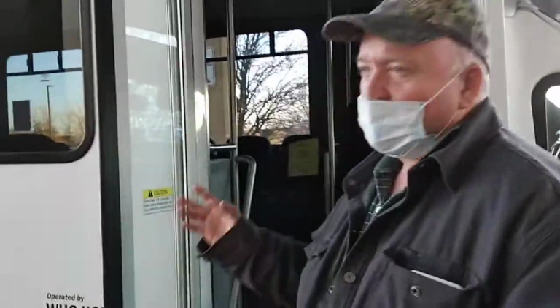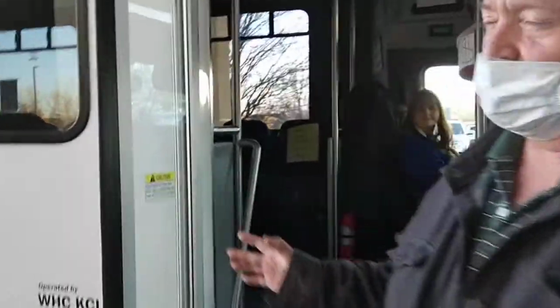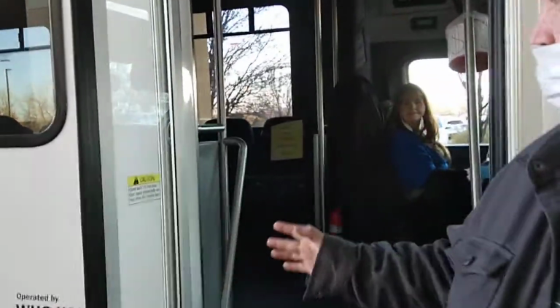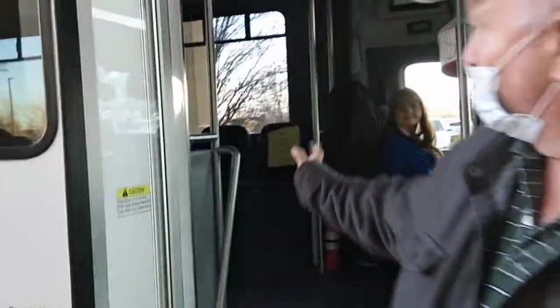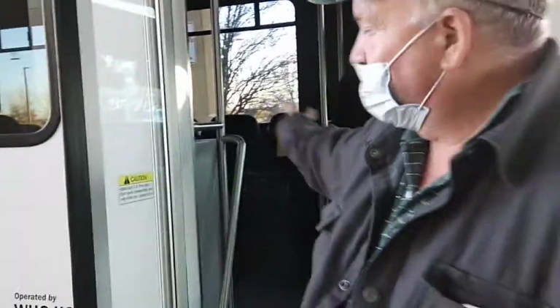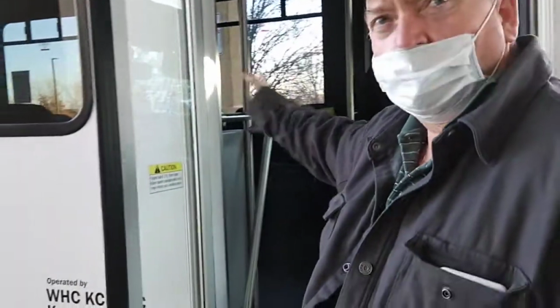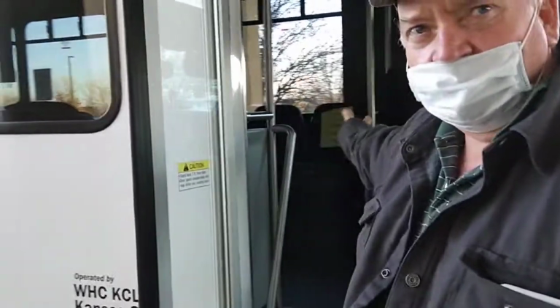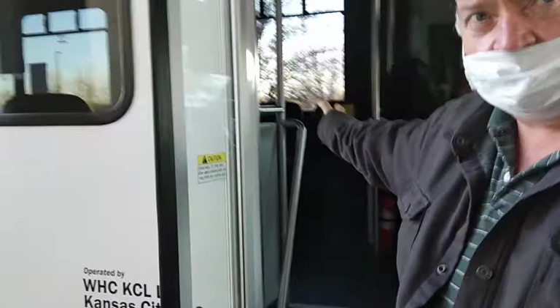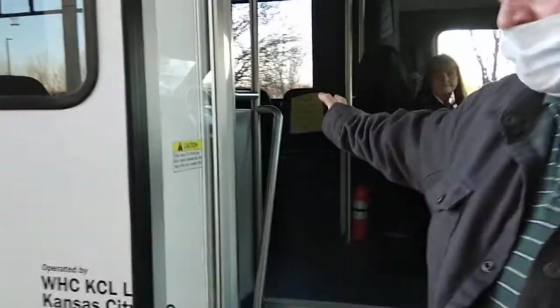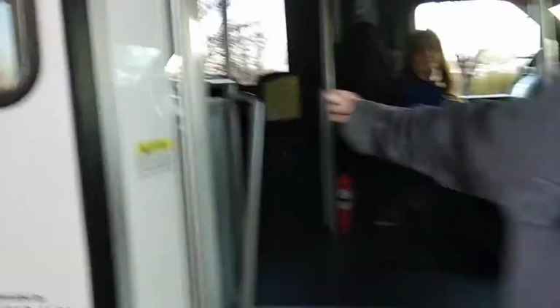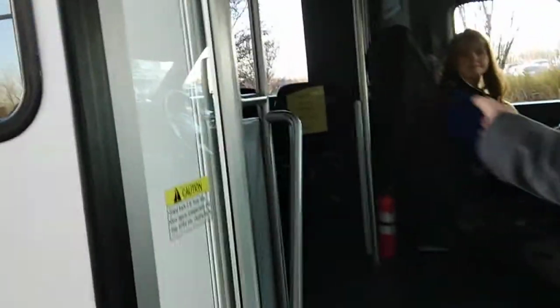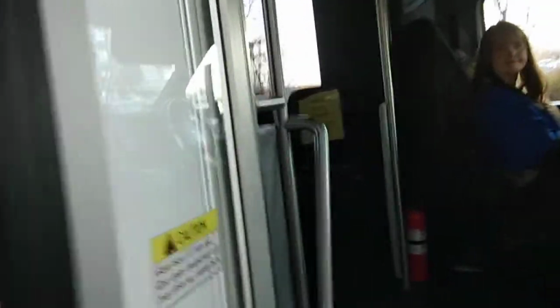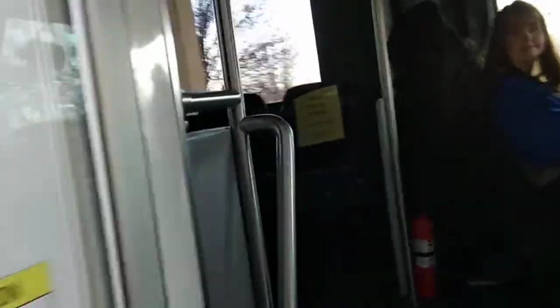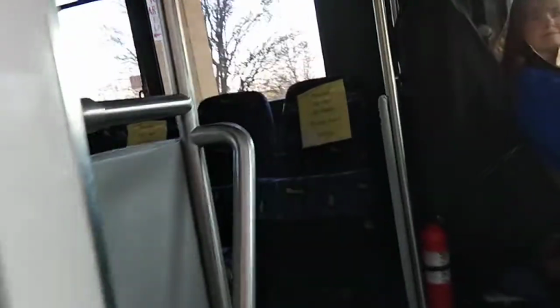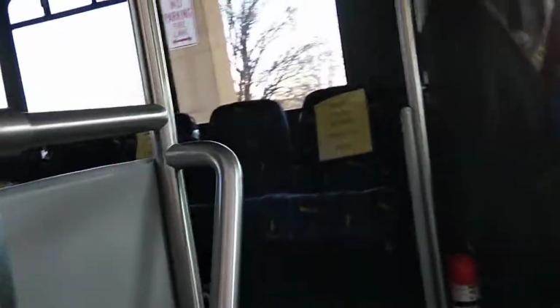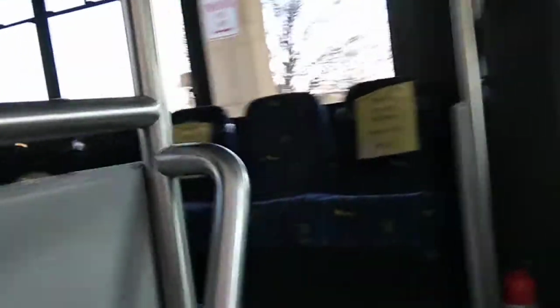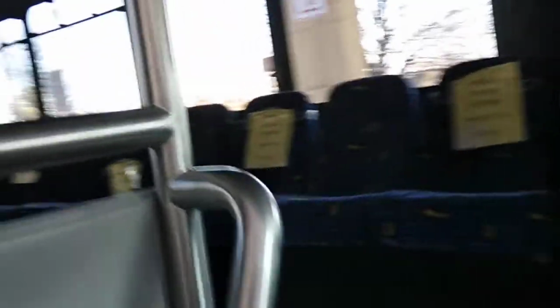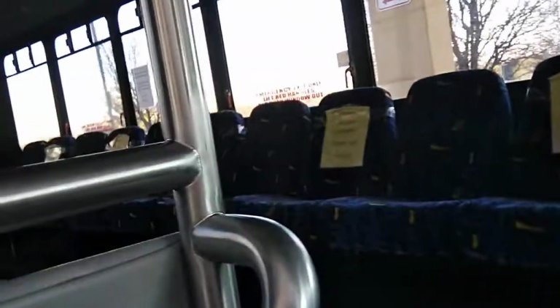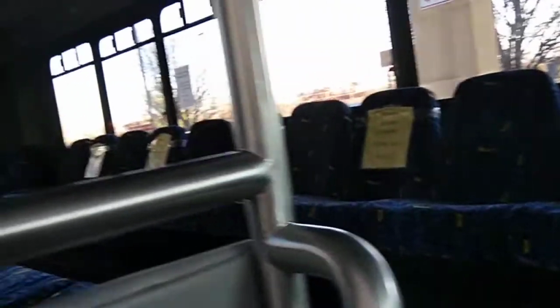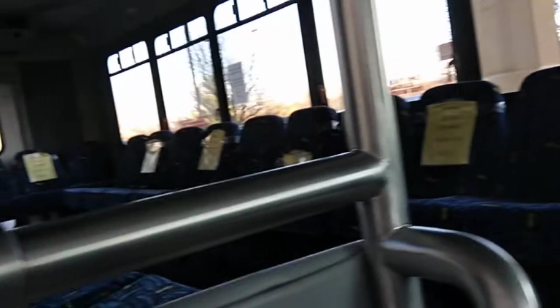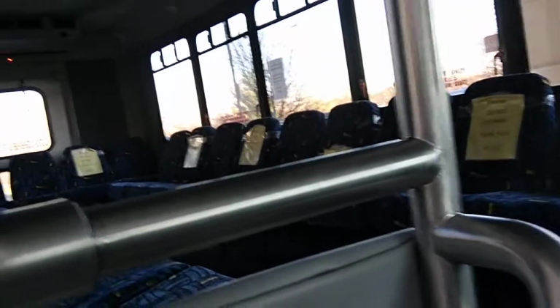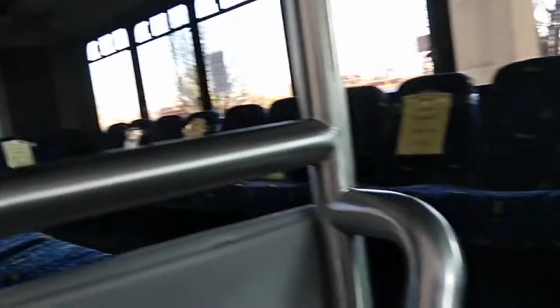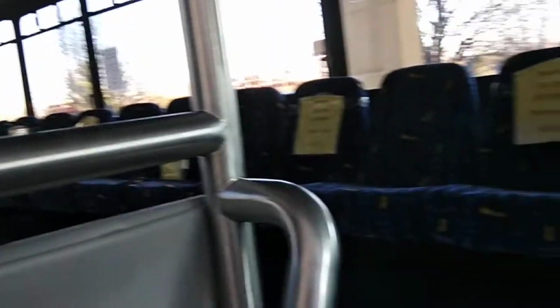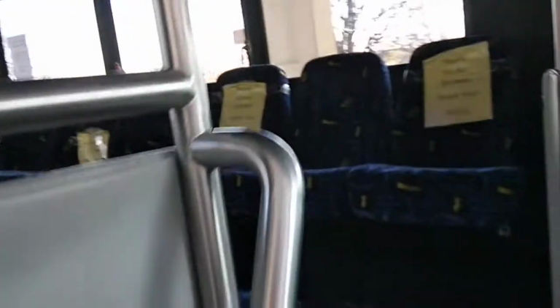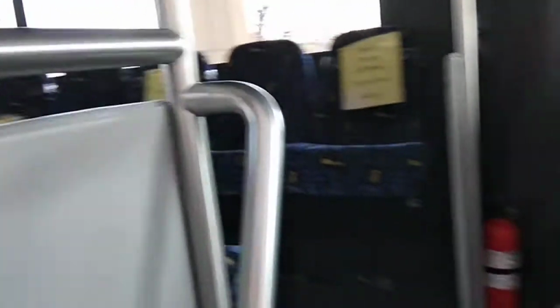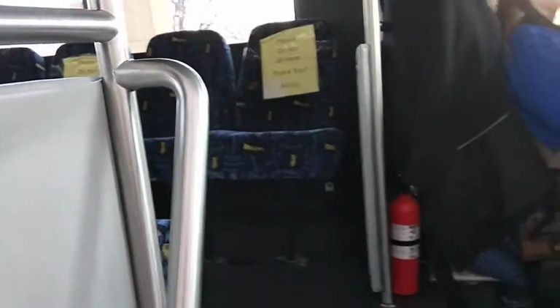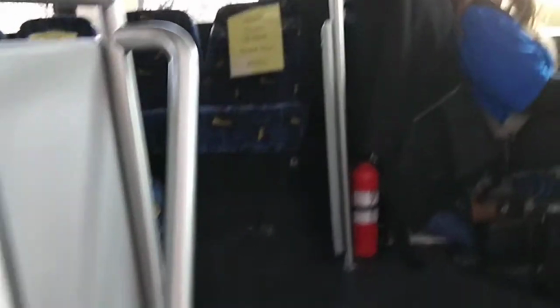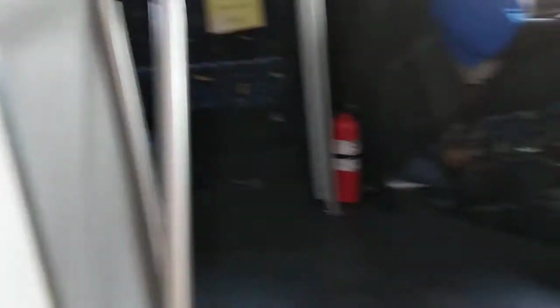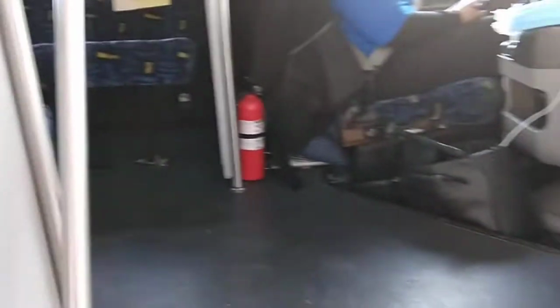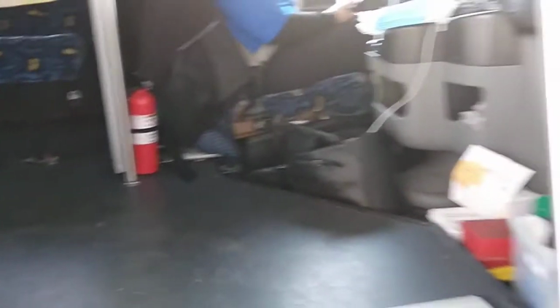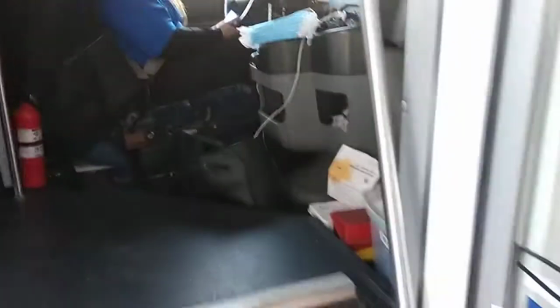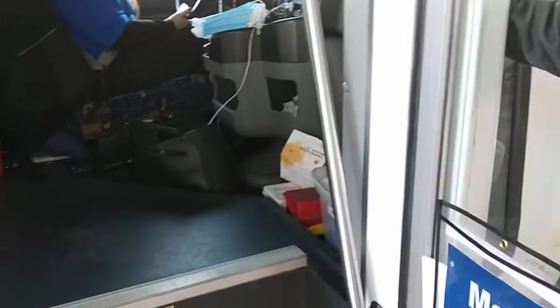On the shuttle, all of the seats are socially distanced — every other seat only. Also on the shuttle, the driver has free masks available to the public.